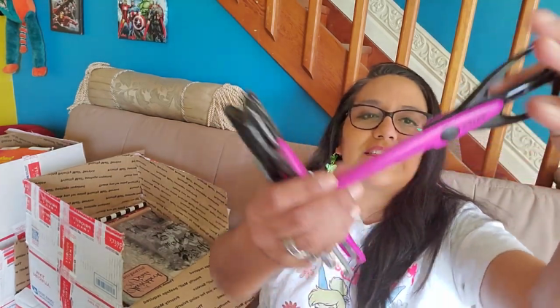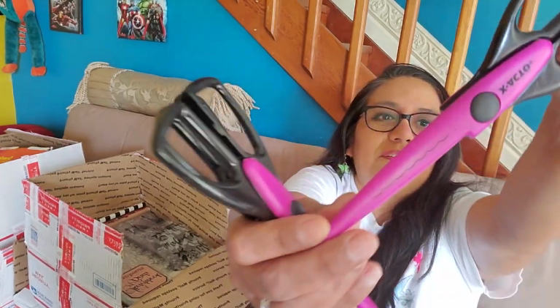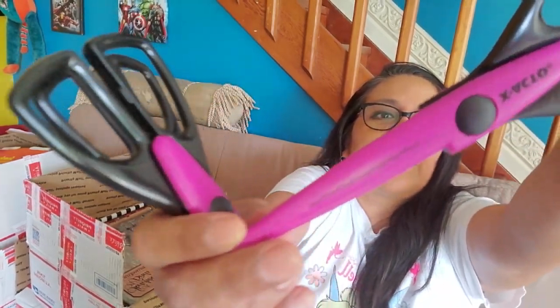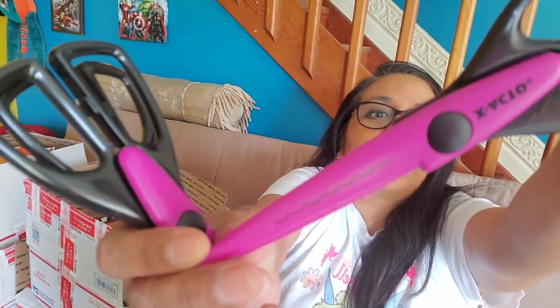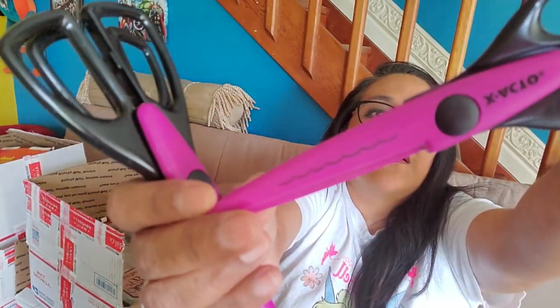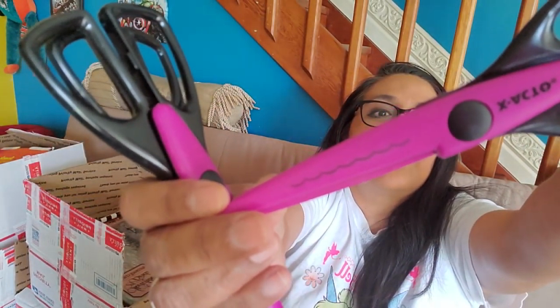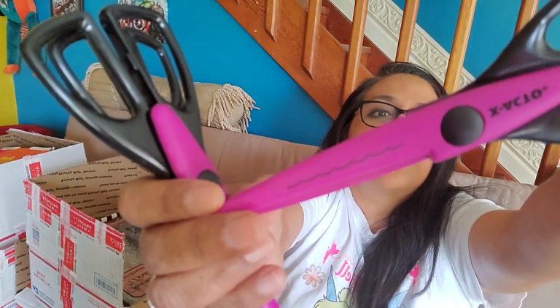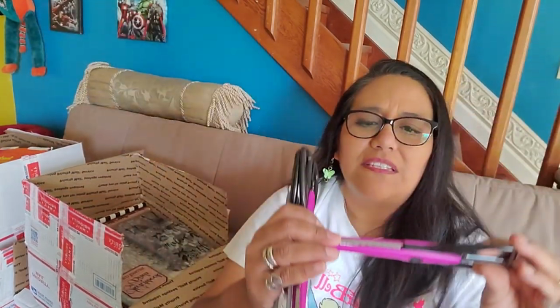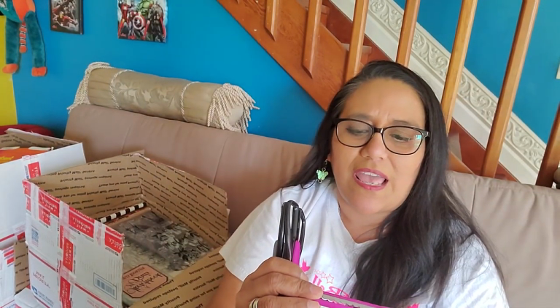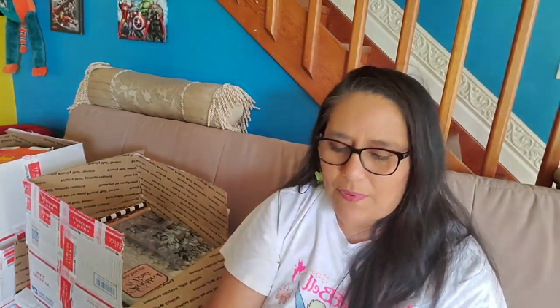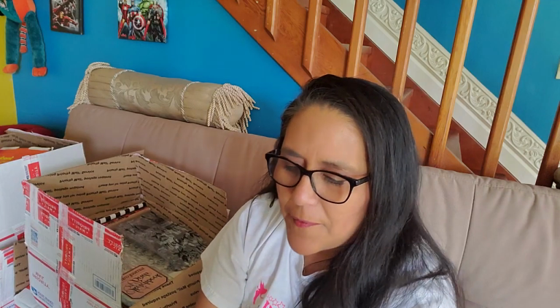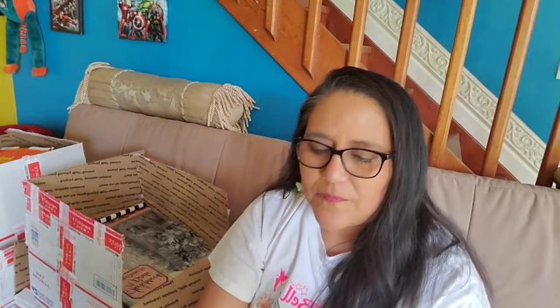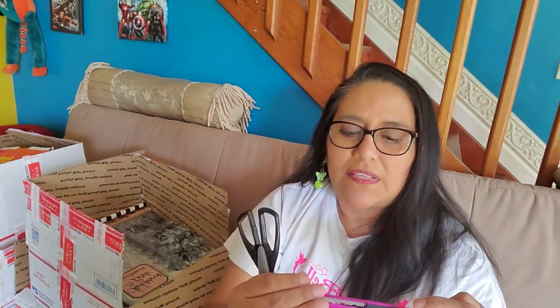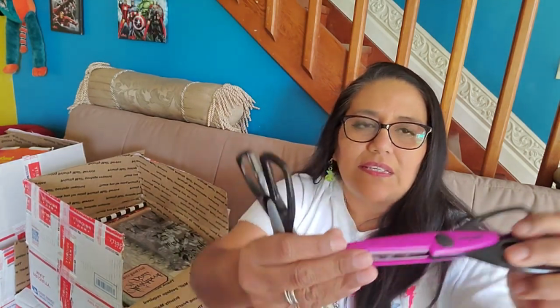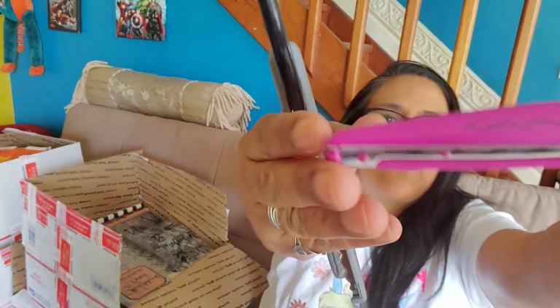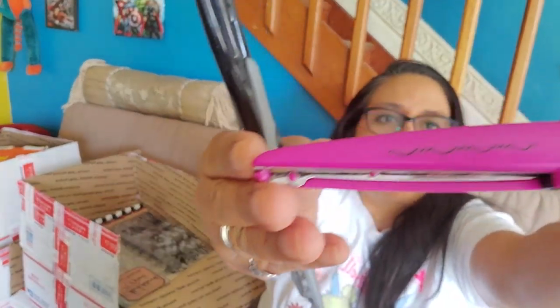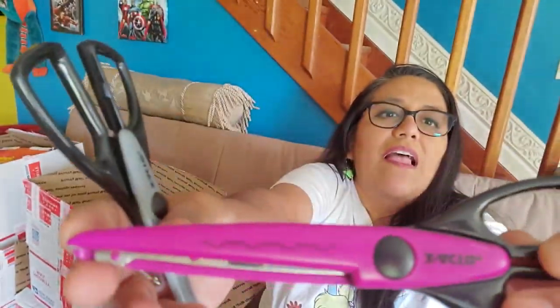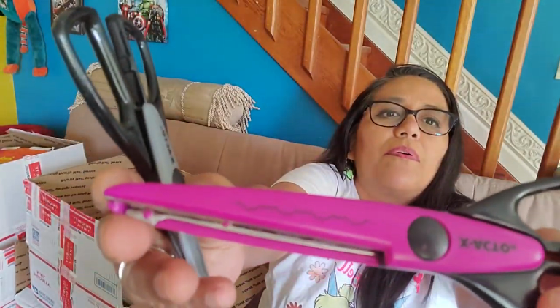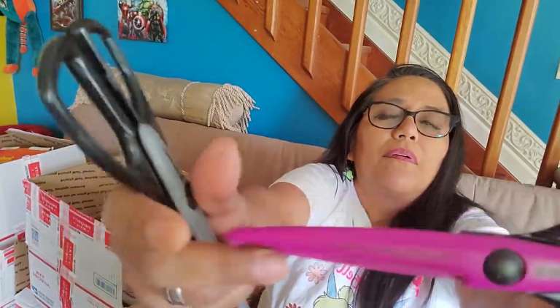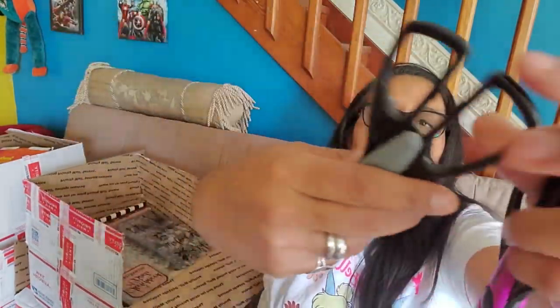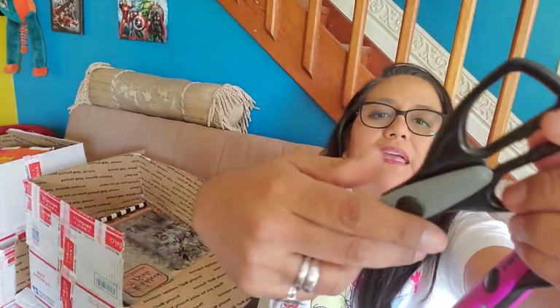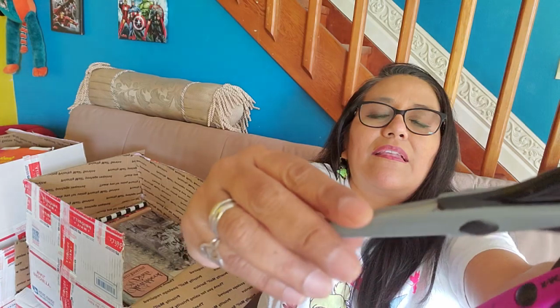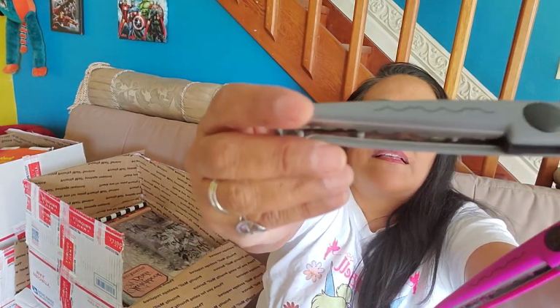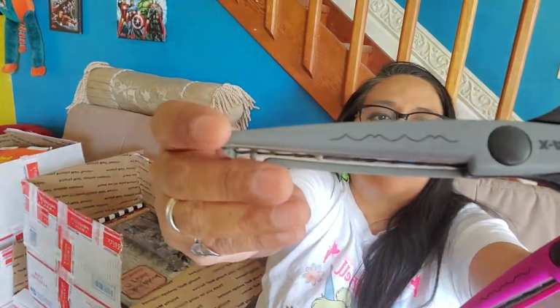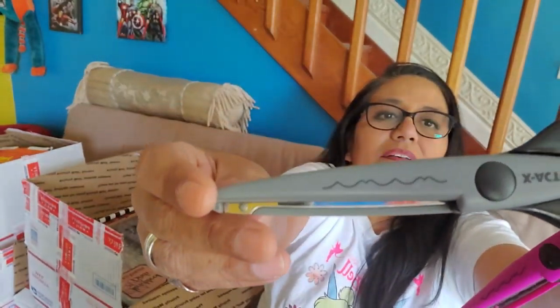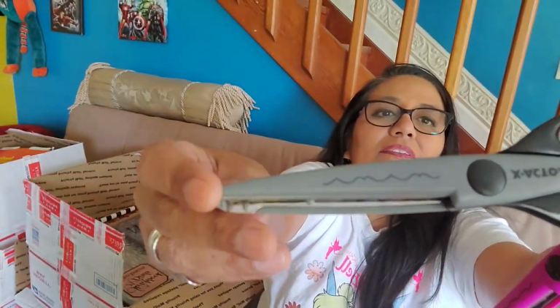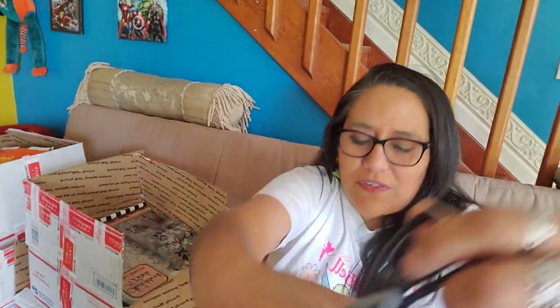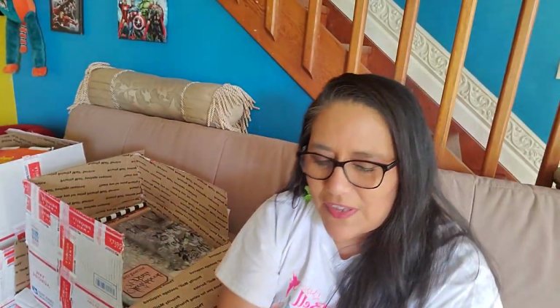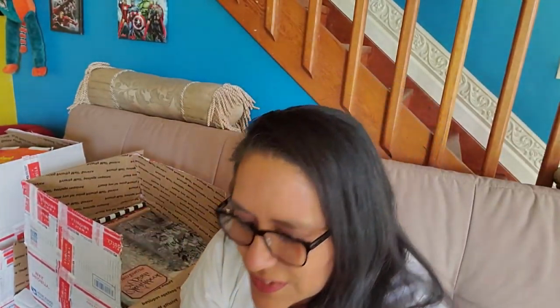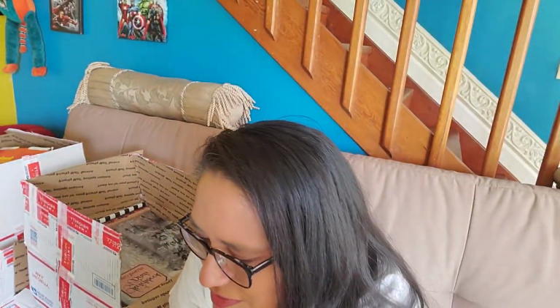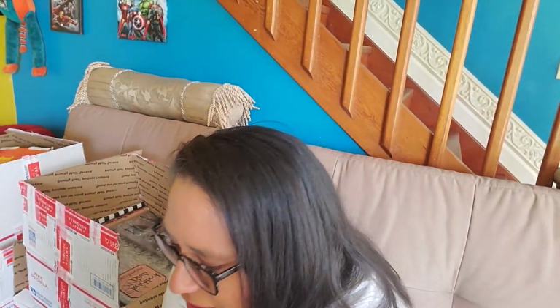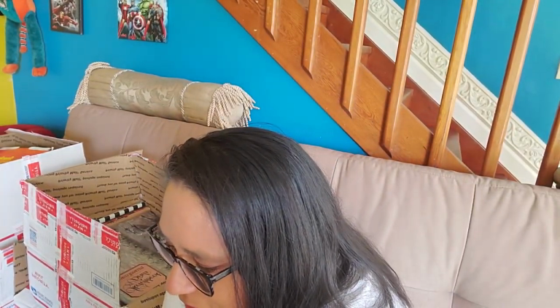These are those edging scissors. This is a scallop, this is another type of scallop, and here you go — three different types of edging scissors. Fun.